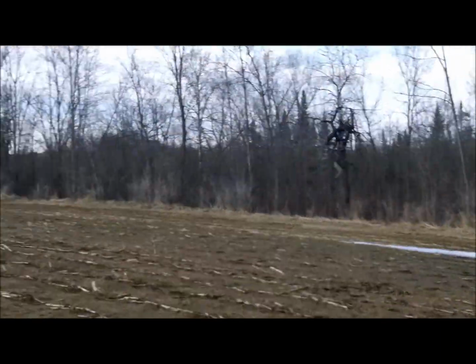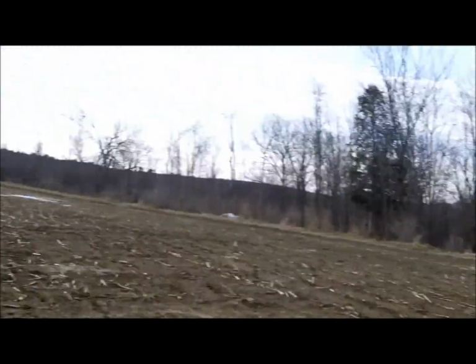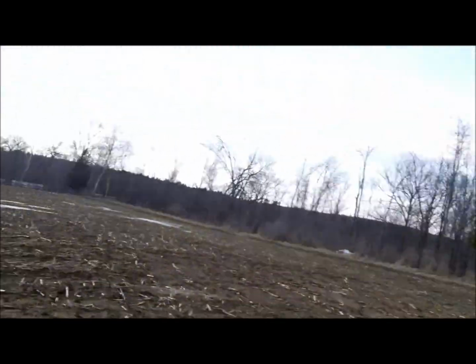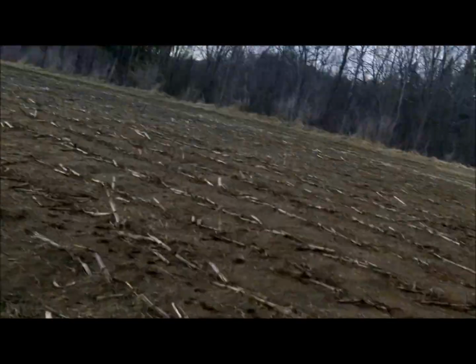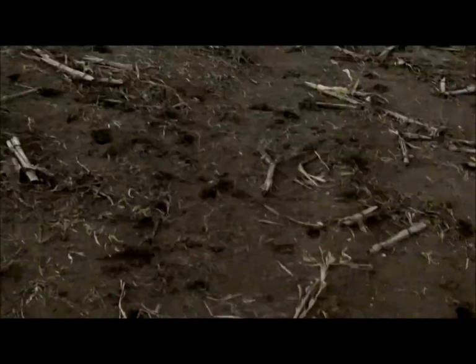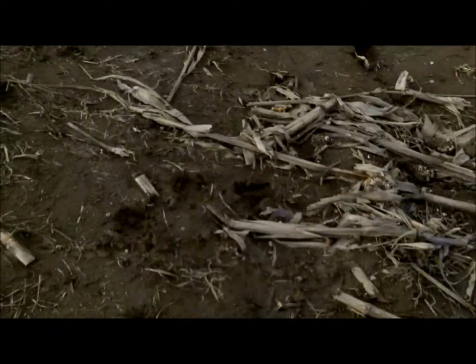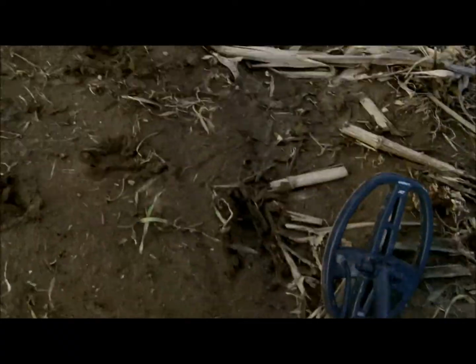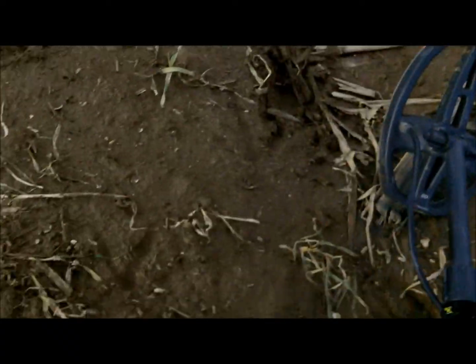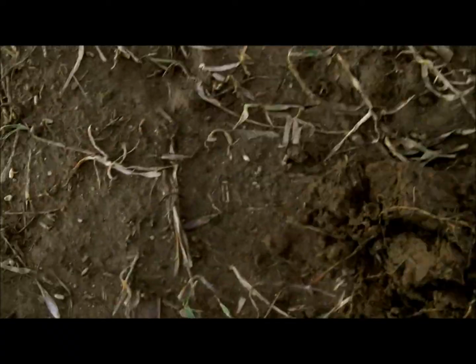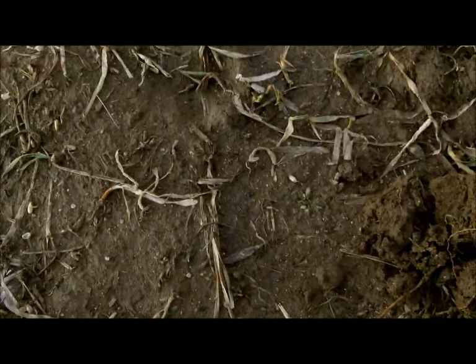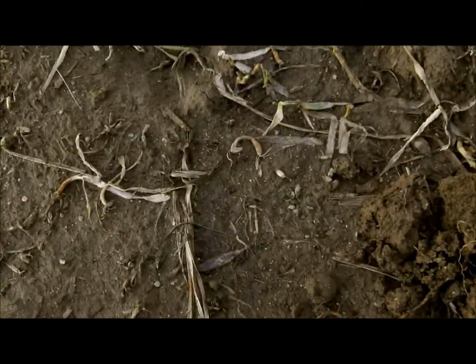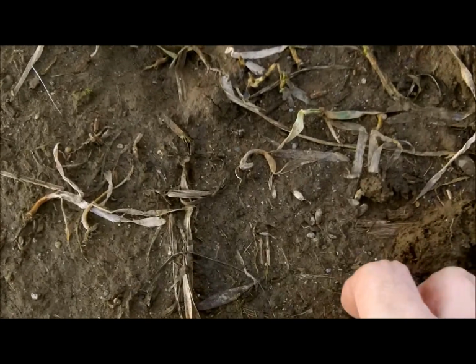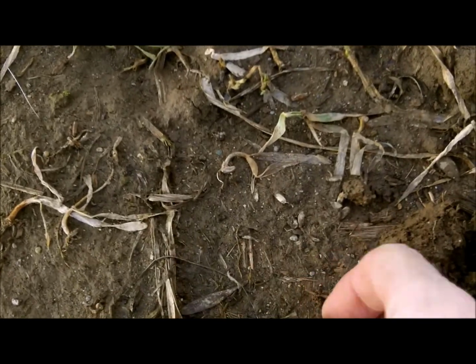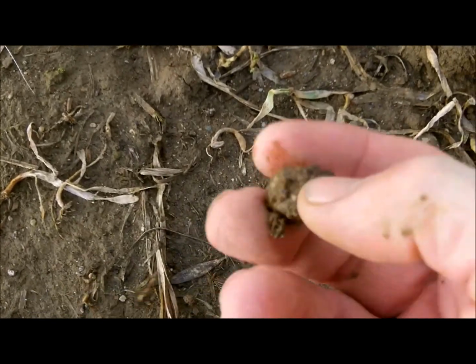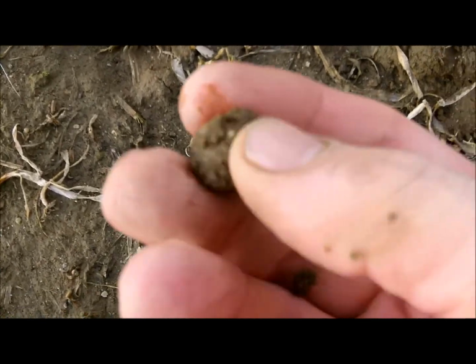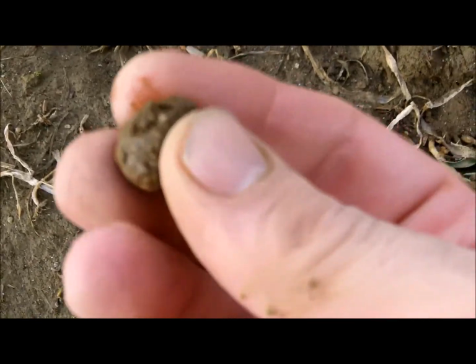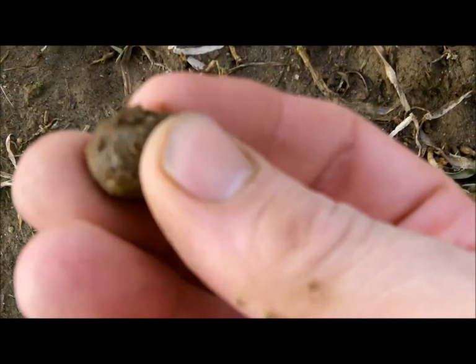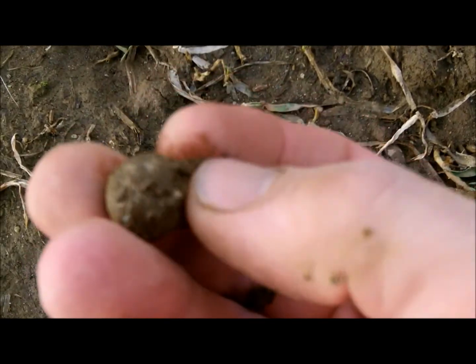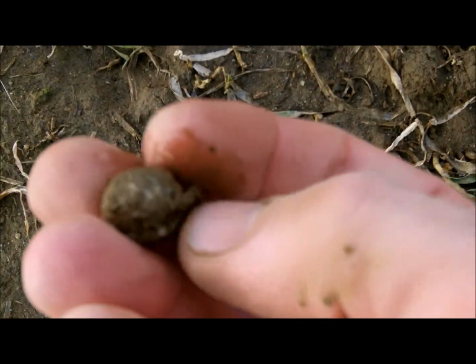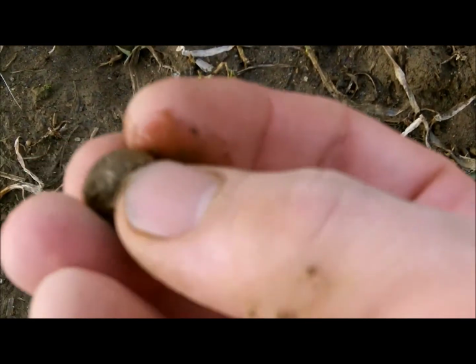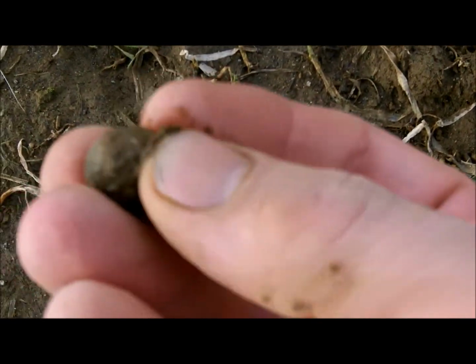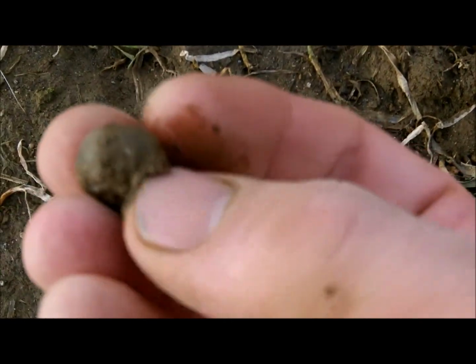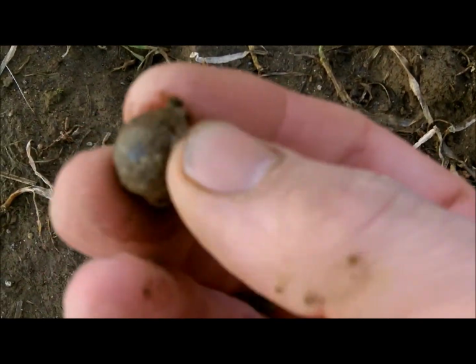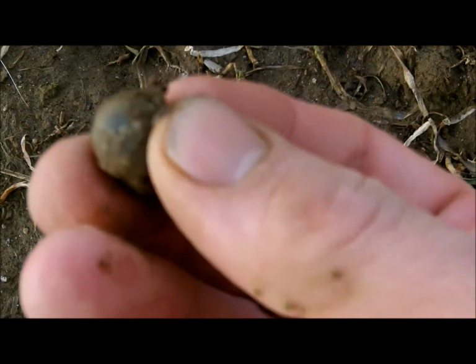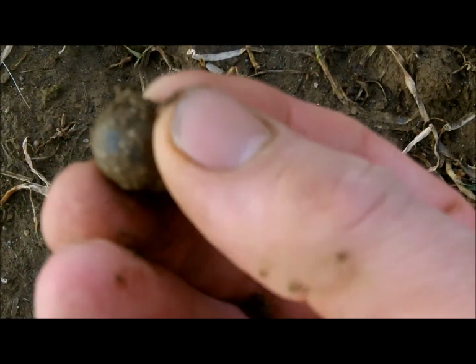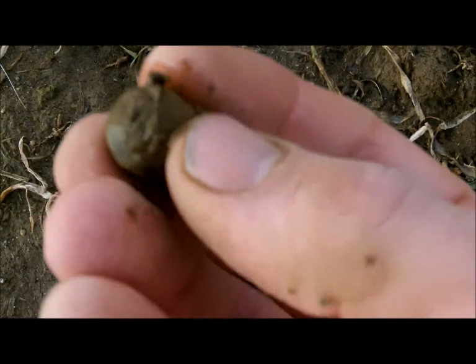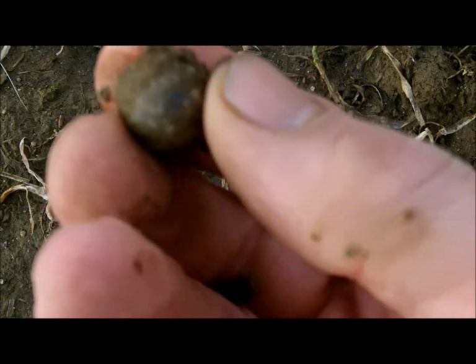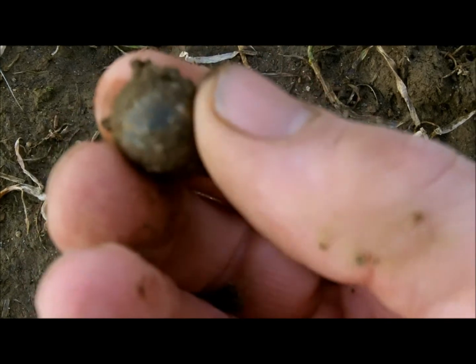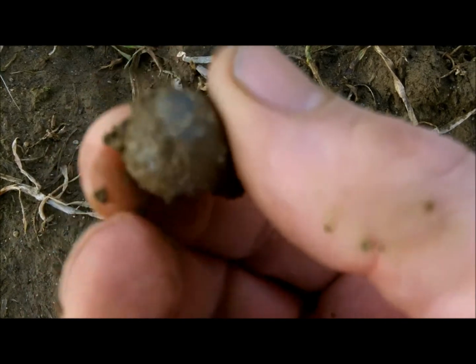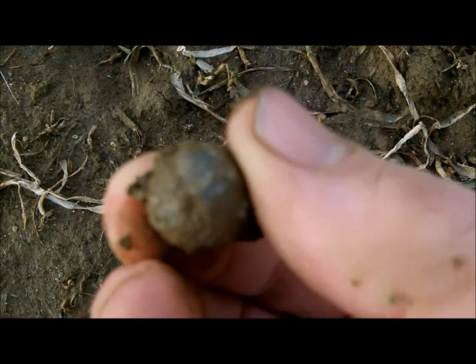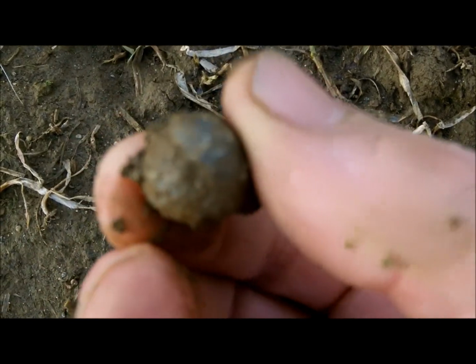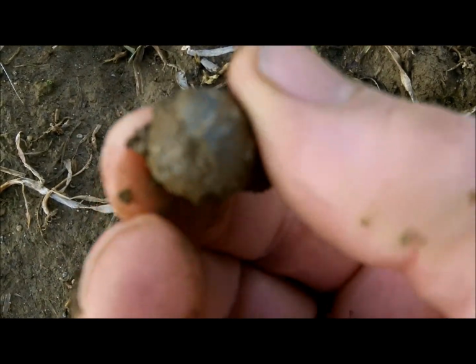We're heading back towards the truck, still swinging the coil though. Got a musket ball, woo-hoo! In another spot — we're going to hit our real good cornfield. That's where we're going next.